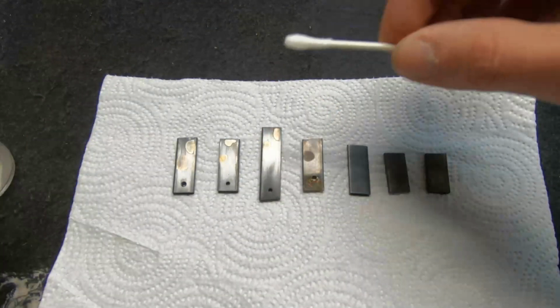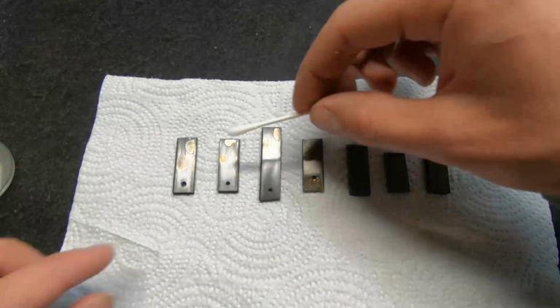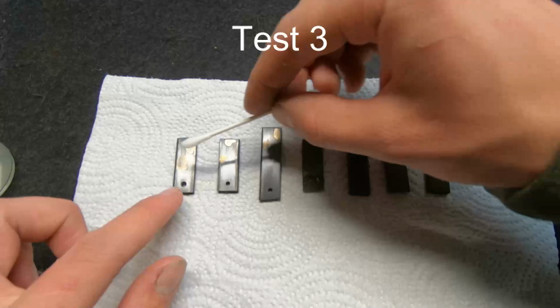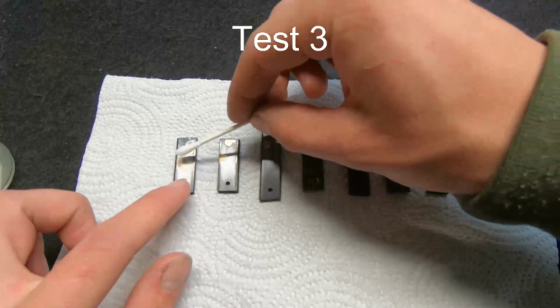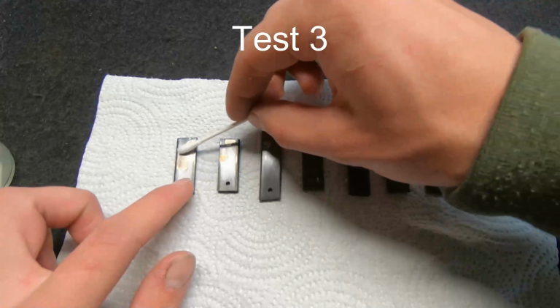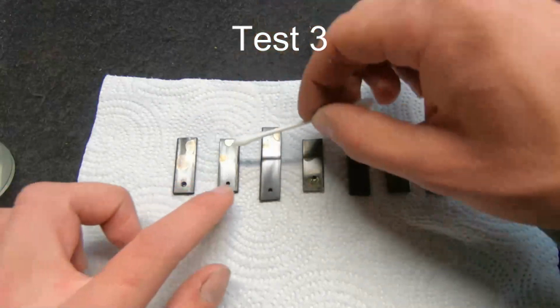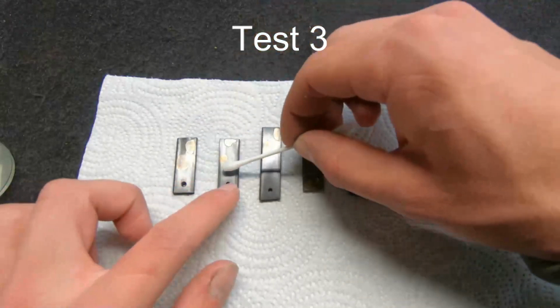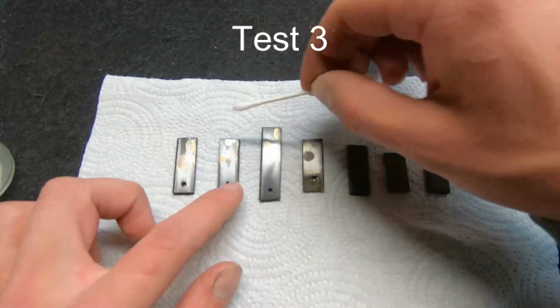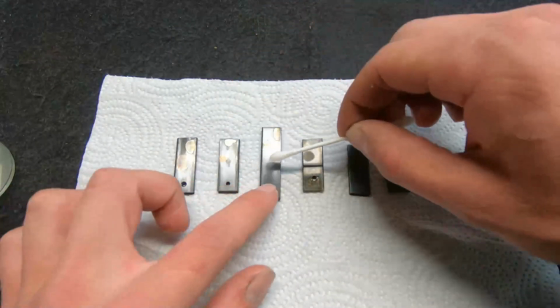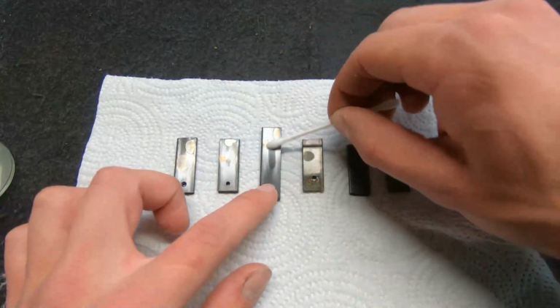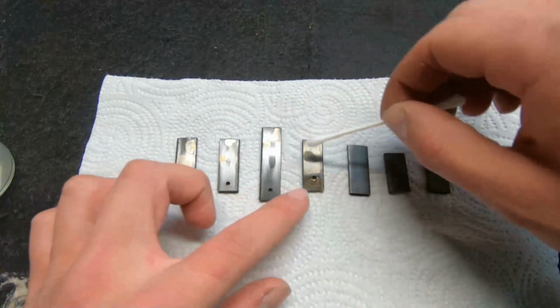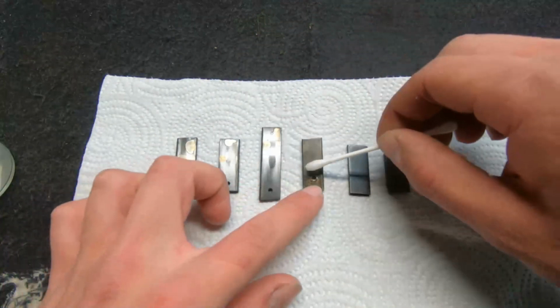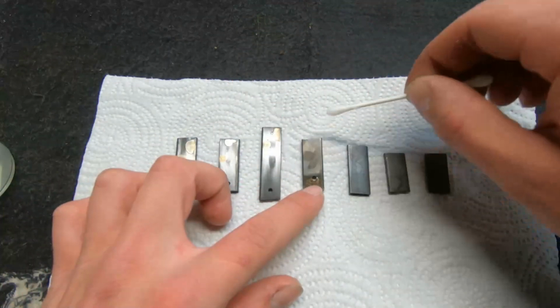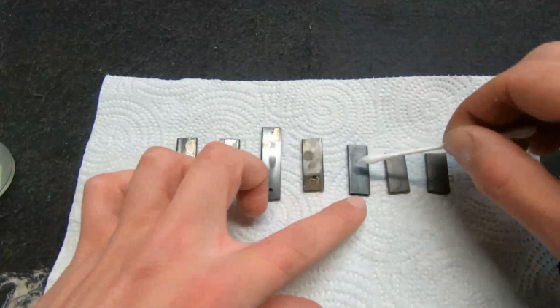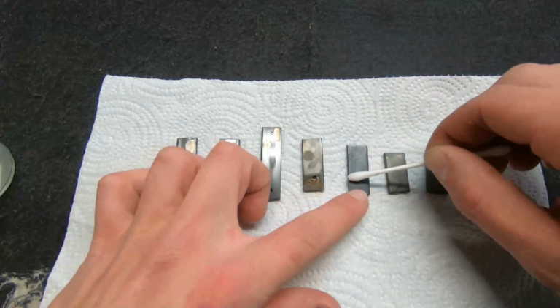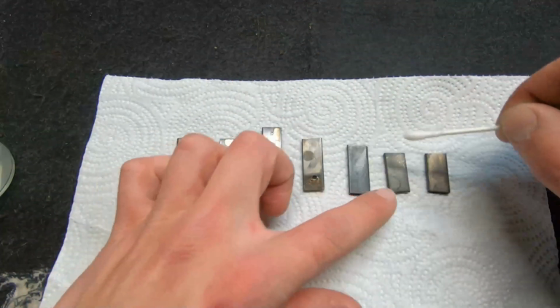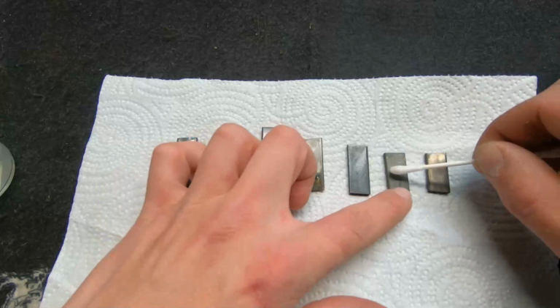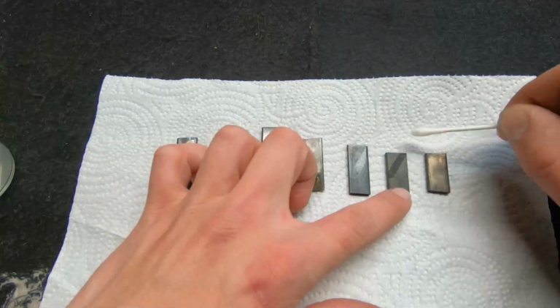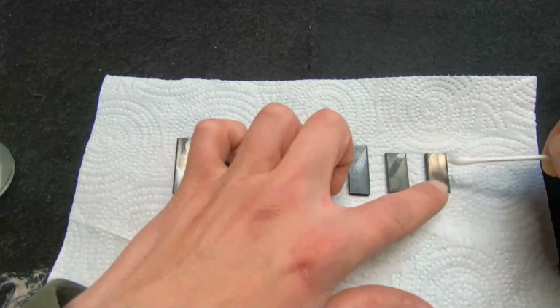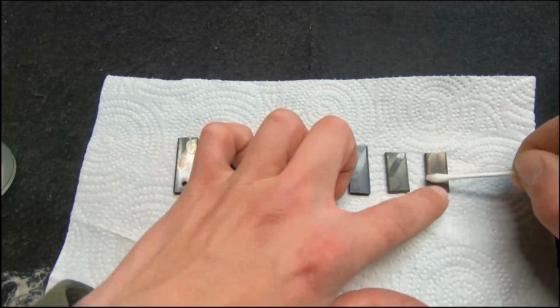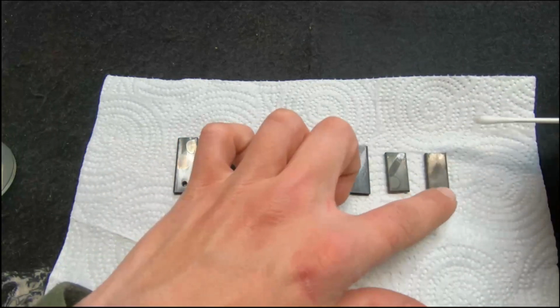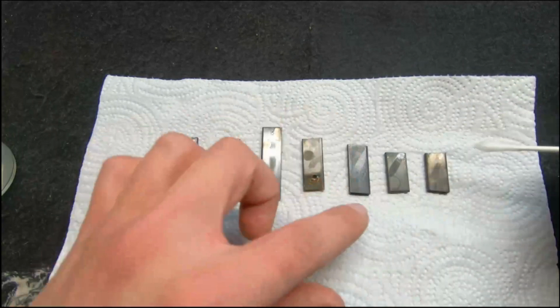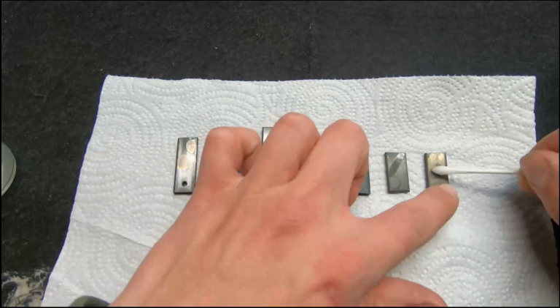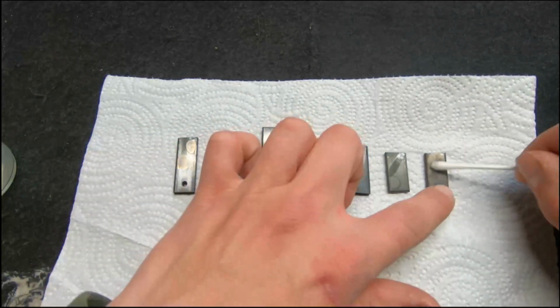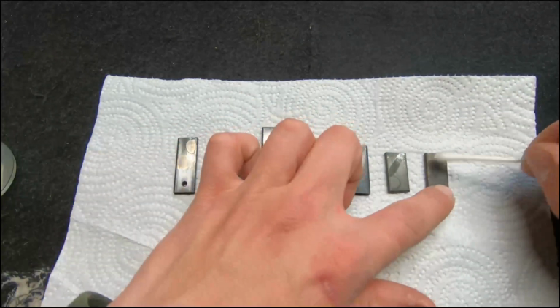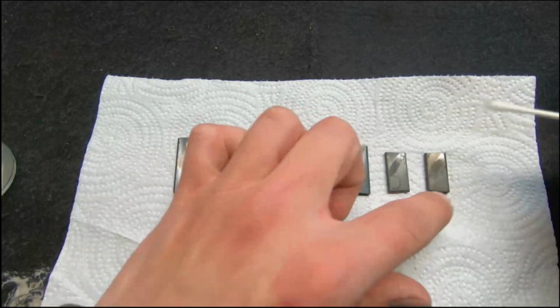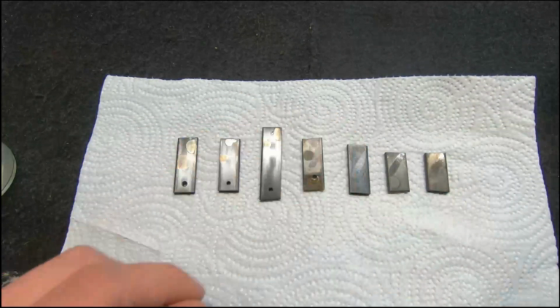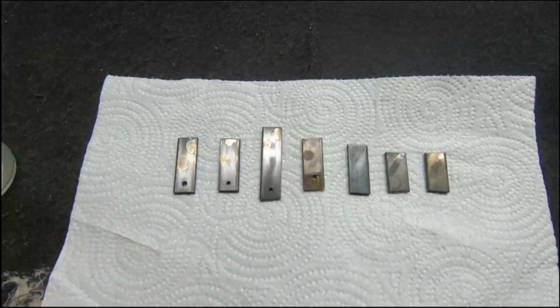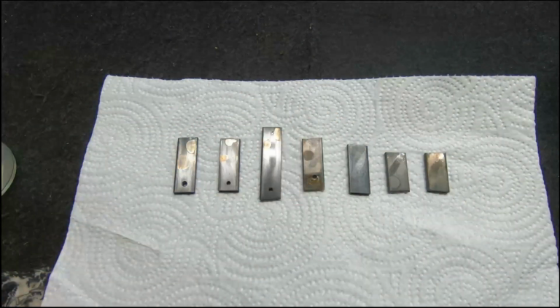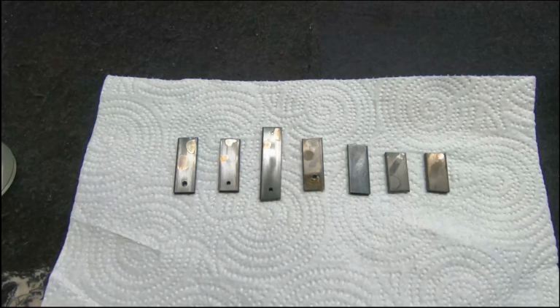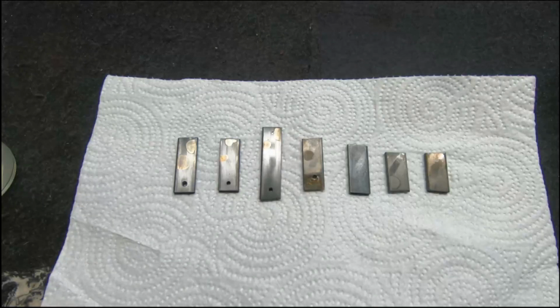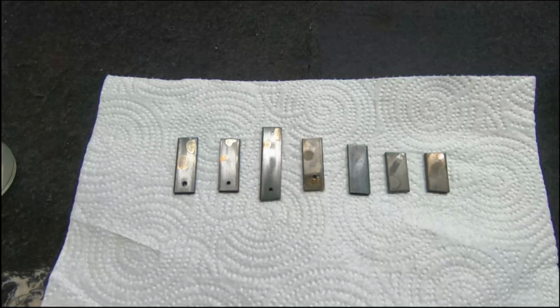The third test is applying a second round of rusting solution, which I left on for about 36 hours, and I intentionally tried to overlap this with the bare parts of the metal from the pickling solution as somewhat of a control test.